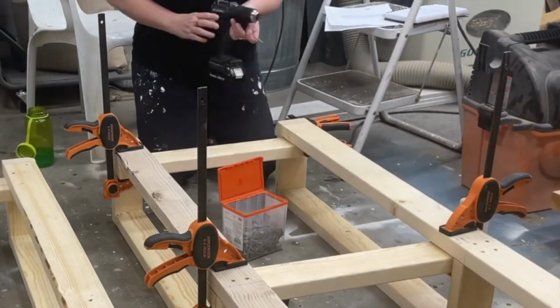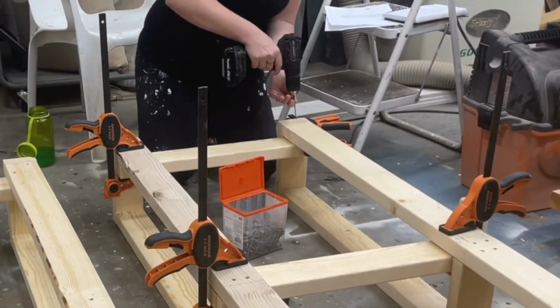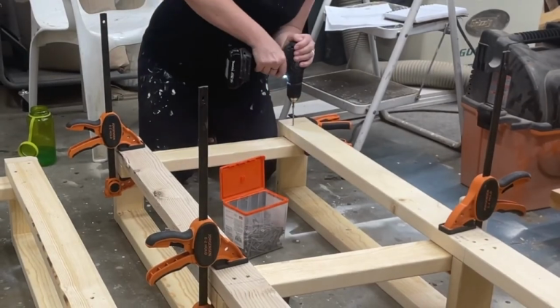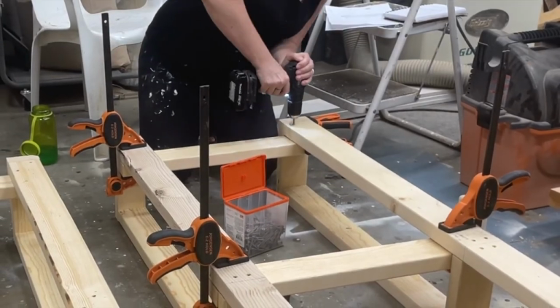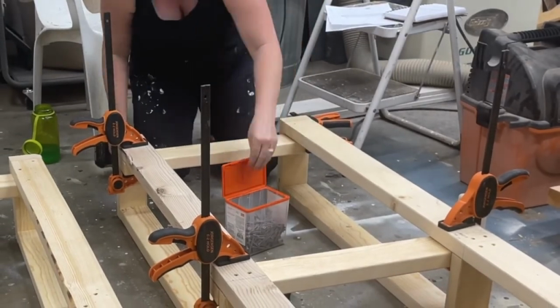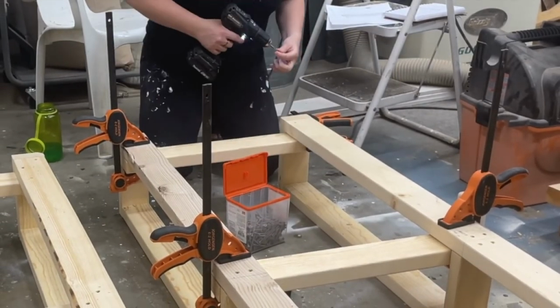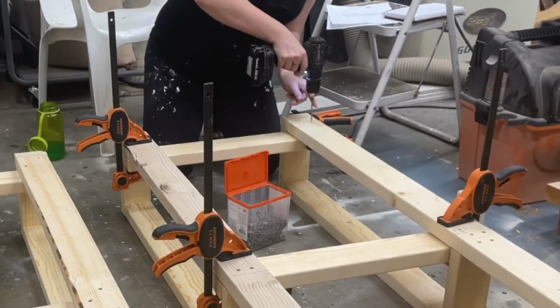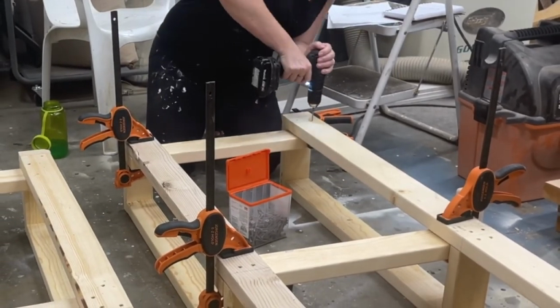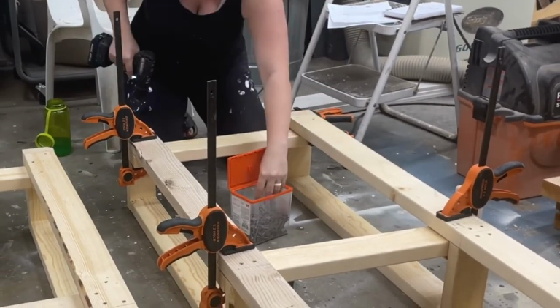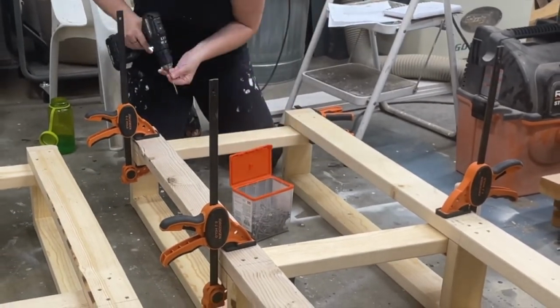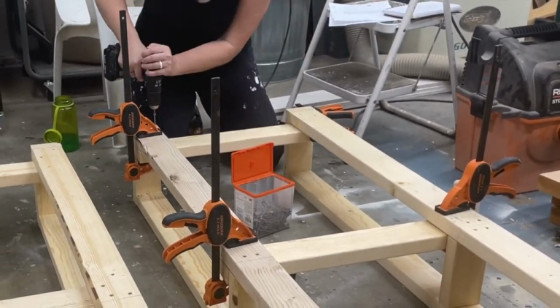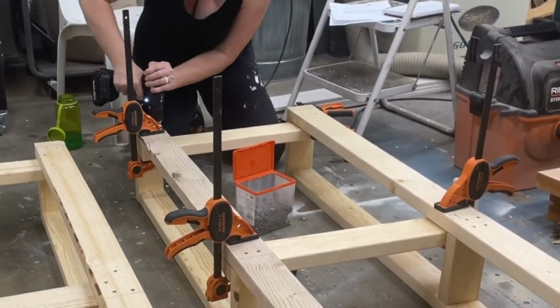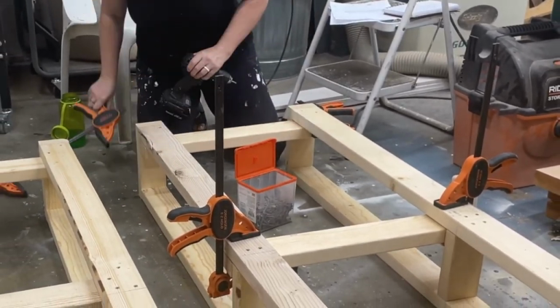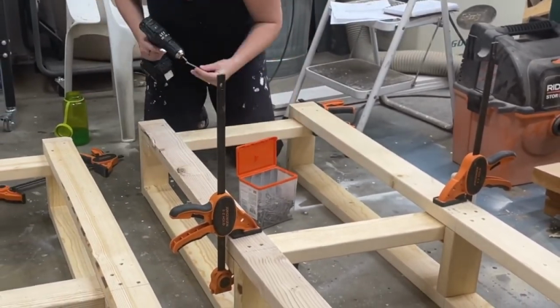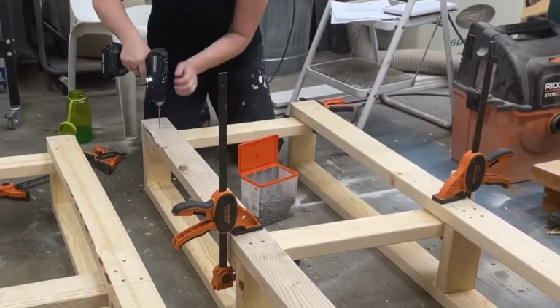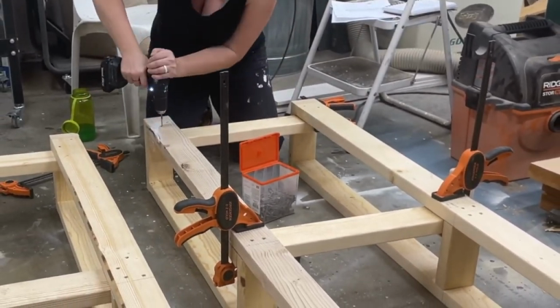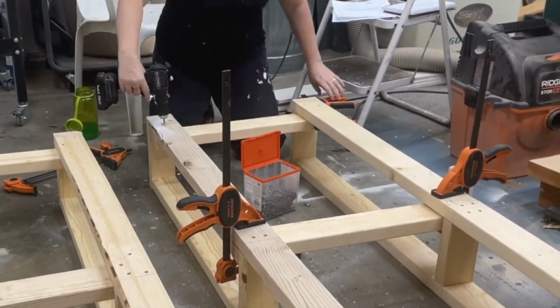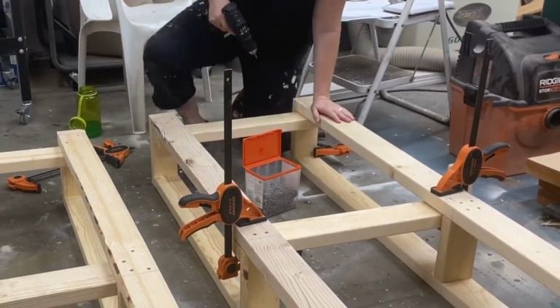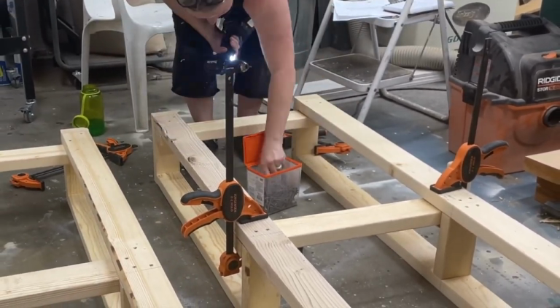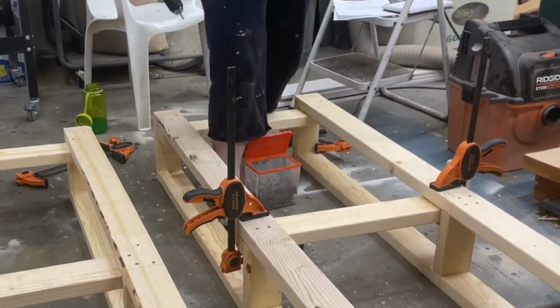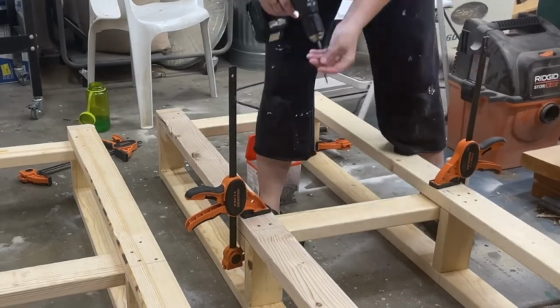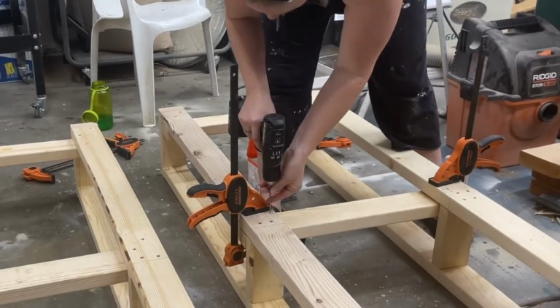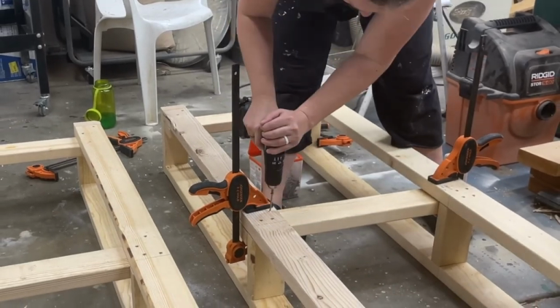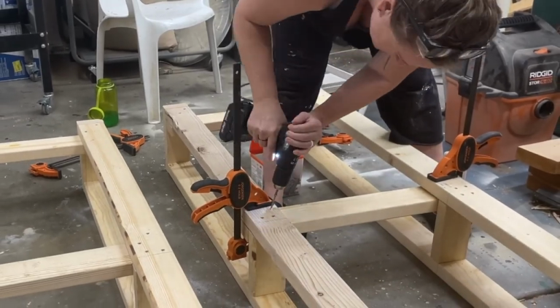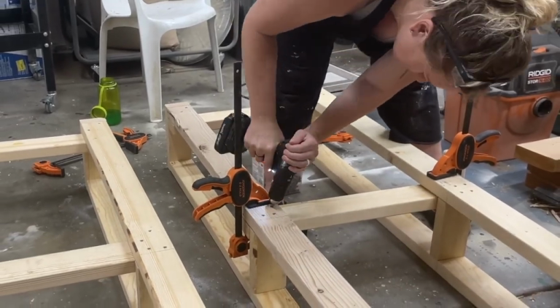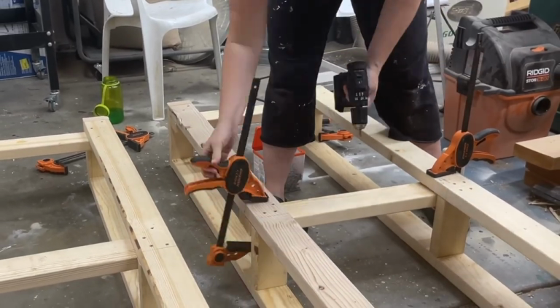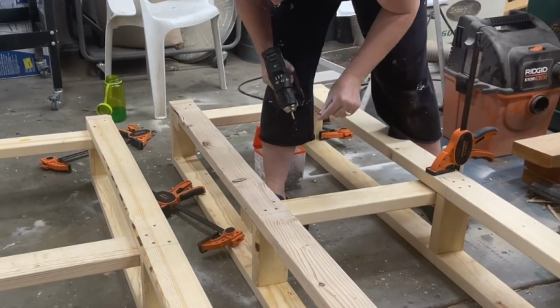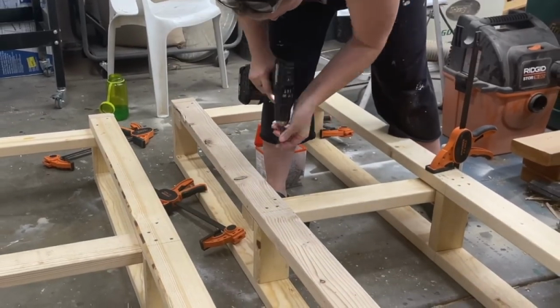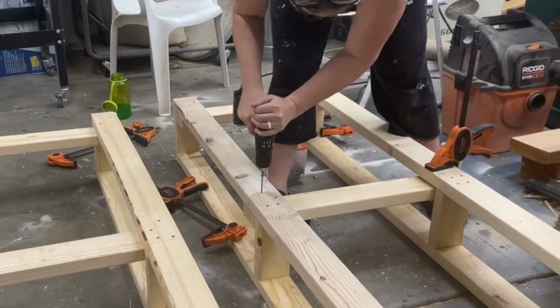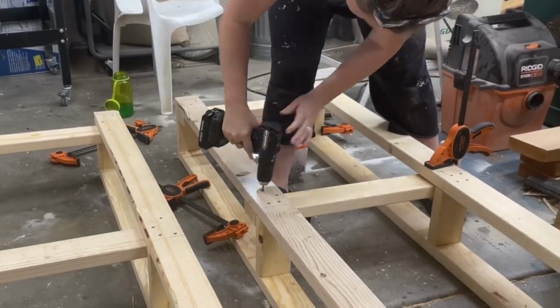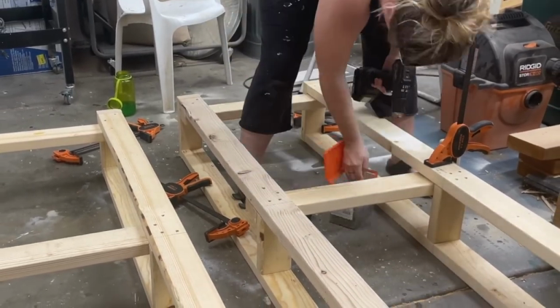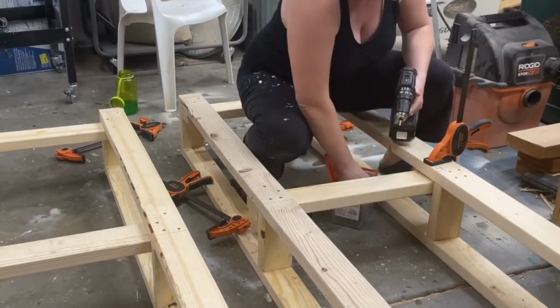Did I mention how easy this build is? It basically just needs a saw, a drill, and some Simpson screws and you can make yourself some lounge chairs.